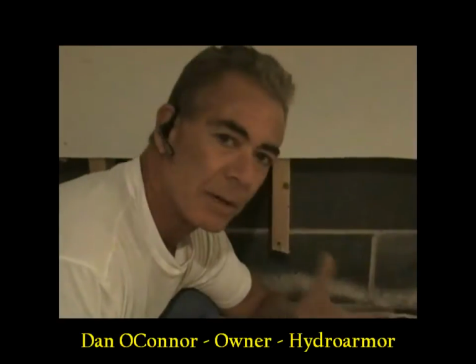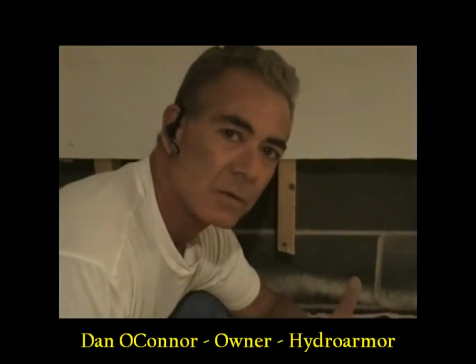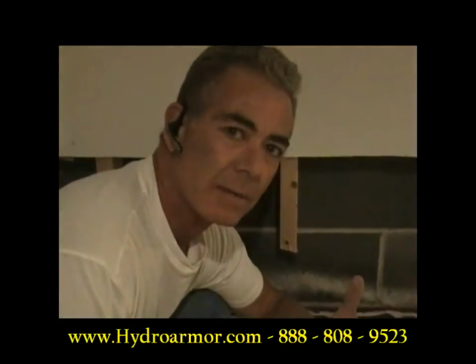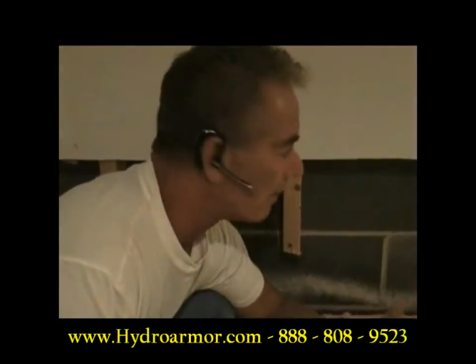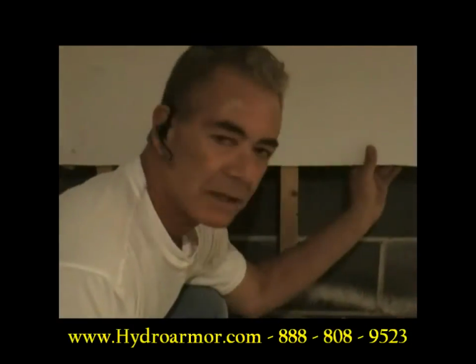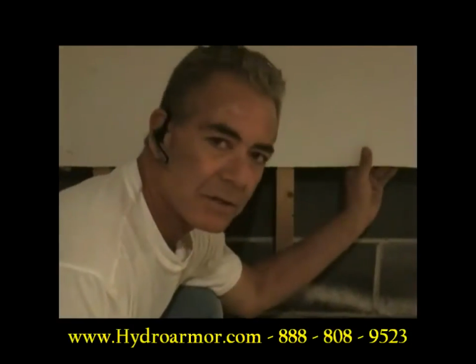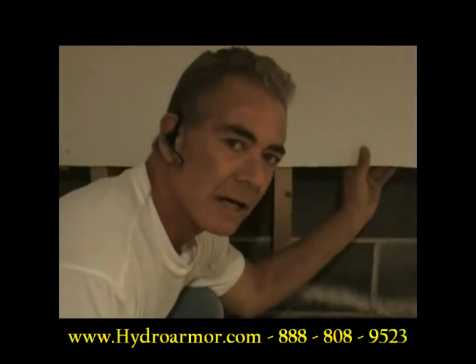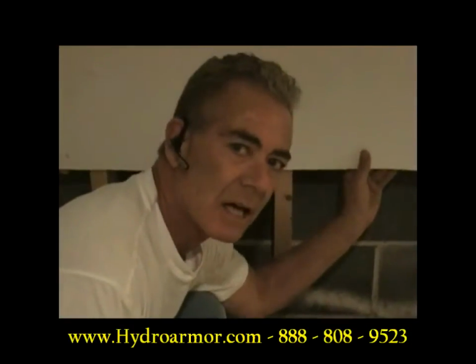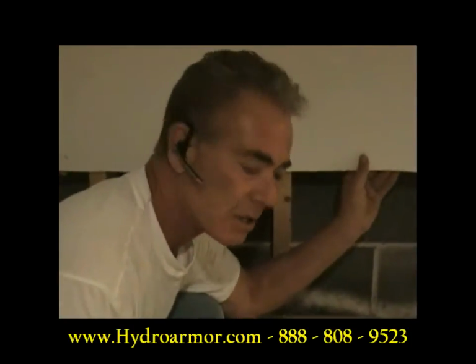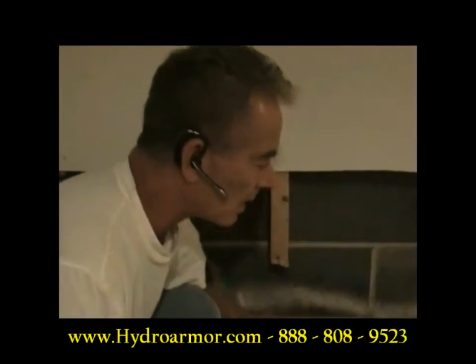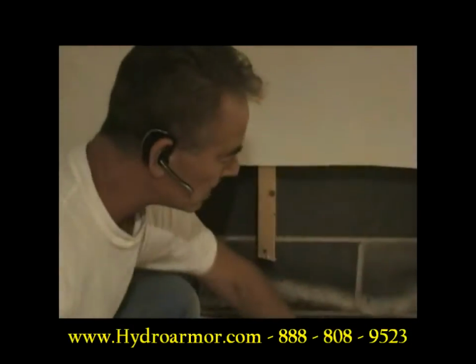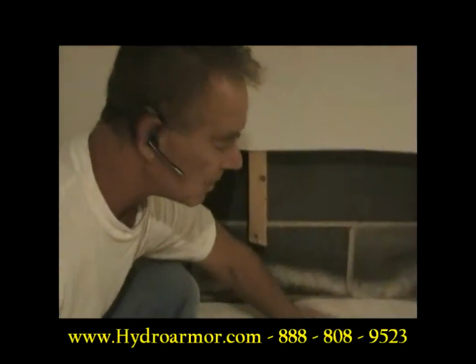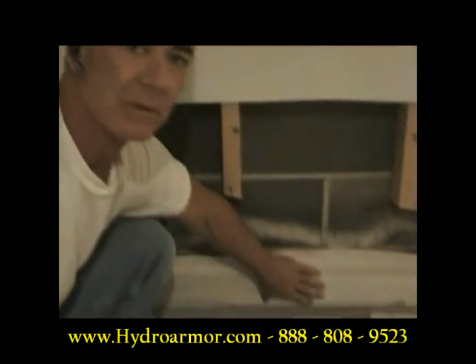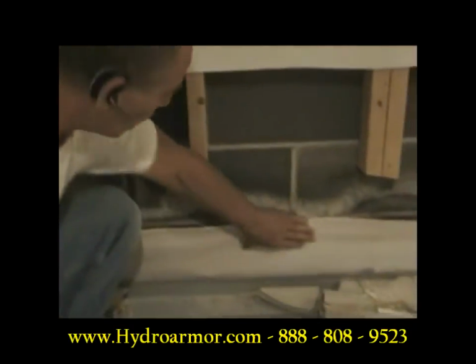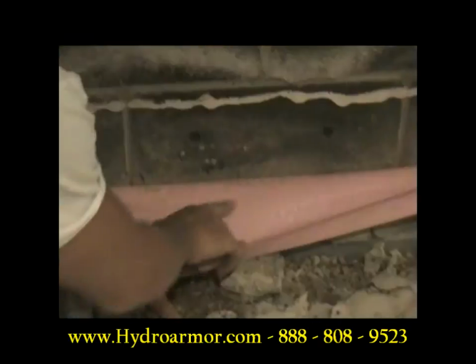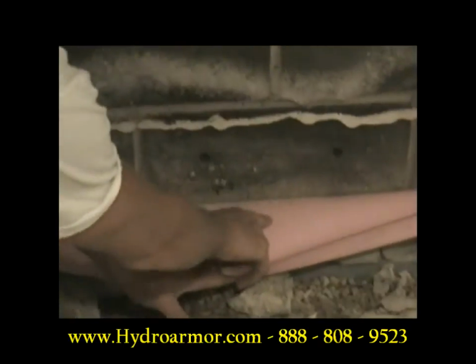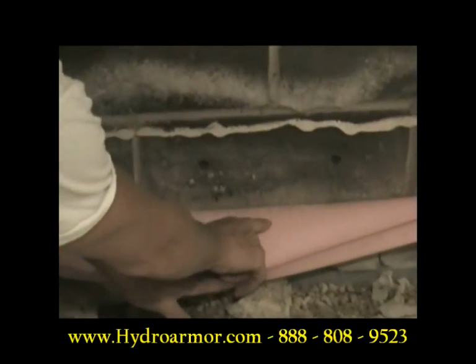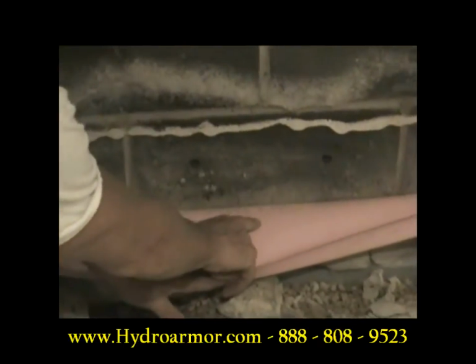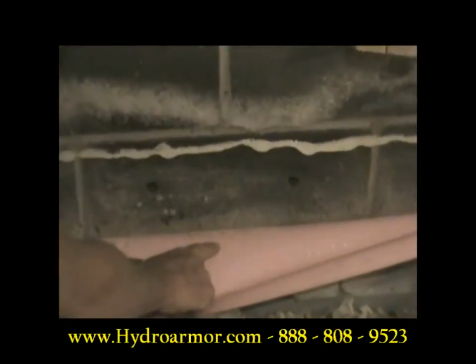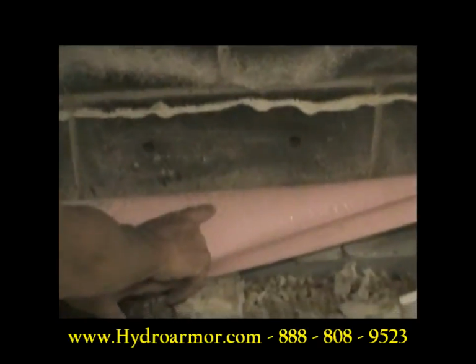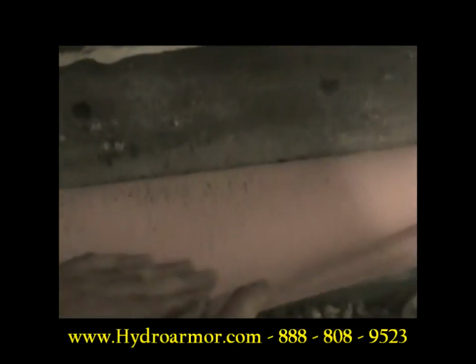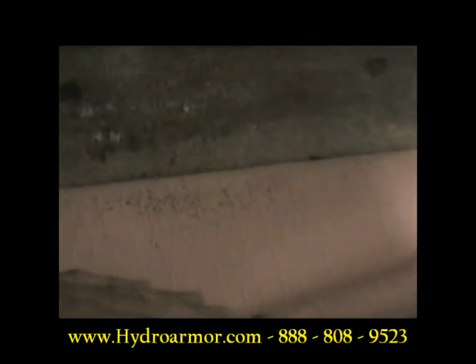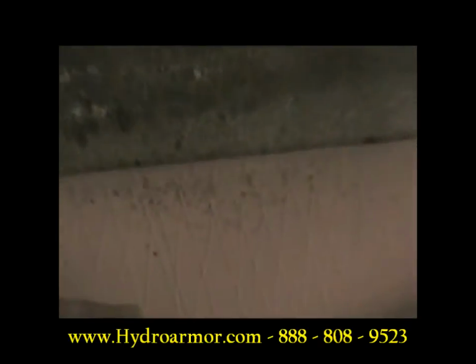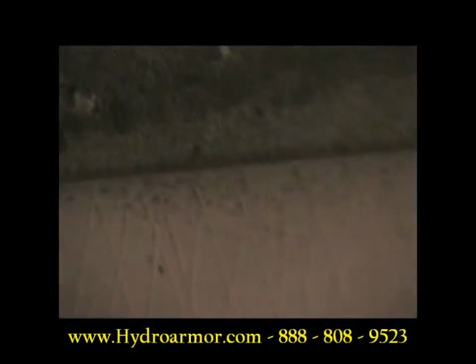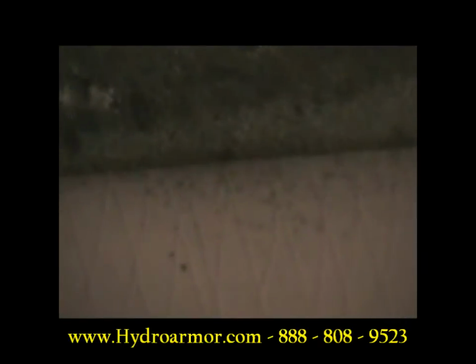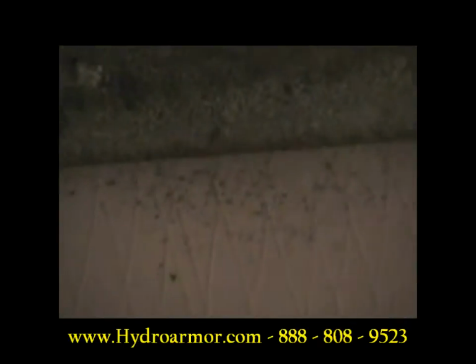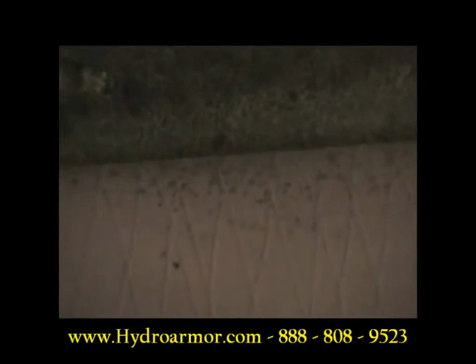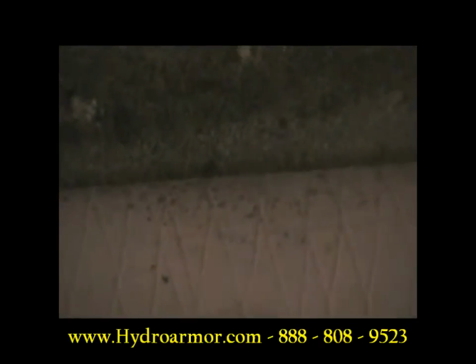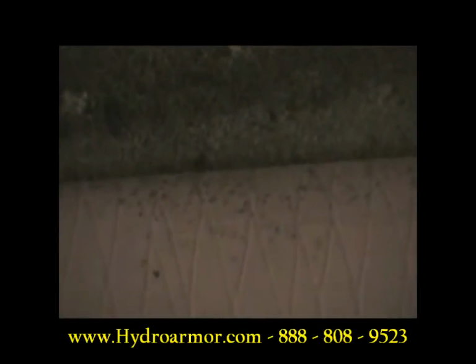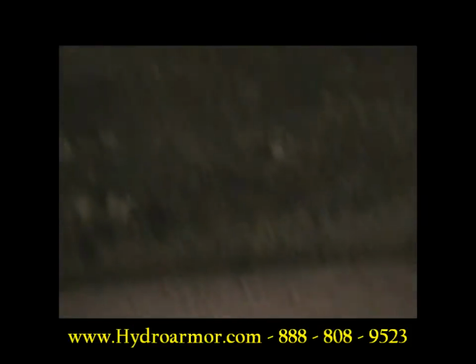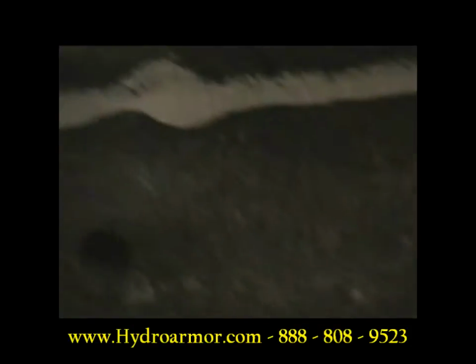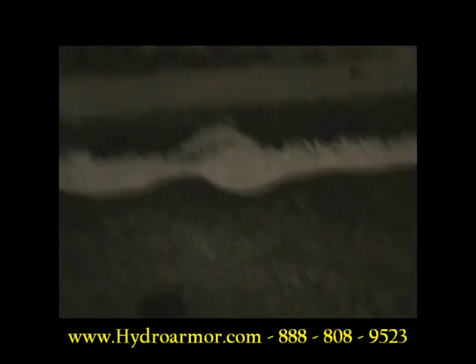Nobody knows where it's coming from. I checked all the sheetrock — it's not on the sheetrock. This is the system that was installed, and on the back of the plastic, you've got mold. This is what's smelling up the whole house. This system is actually creating mold.